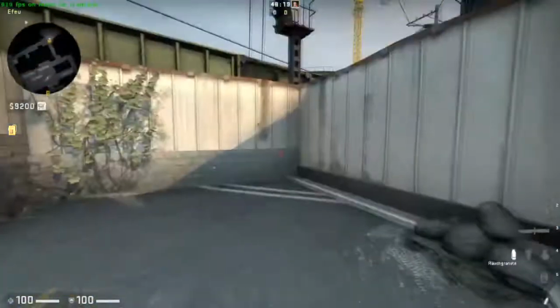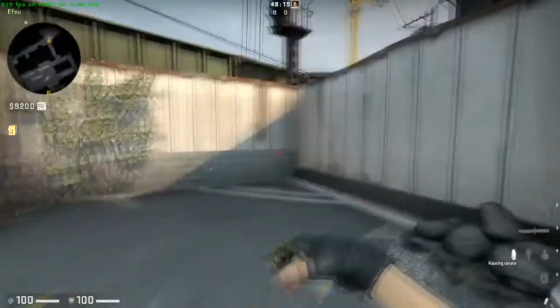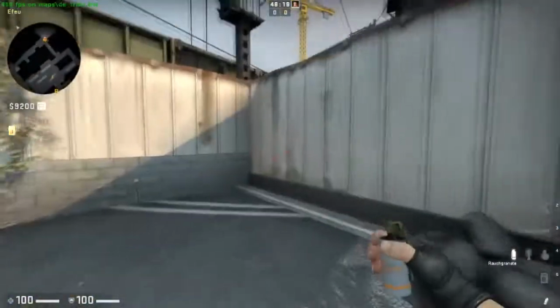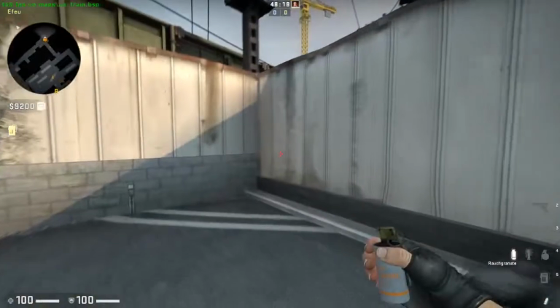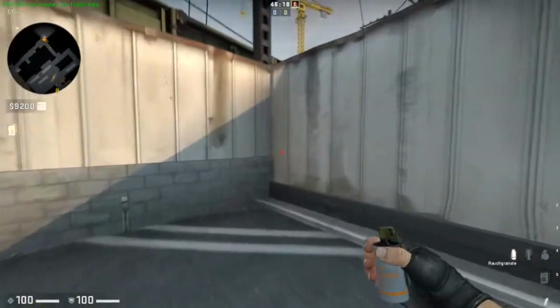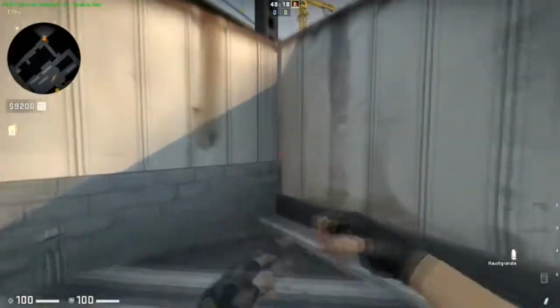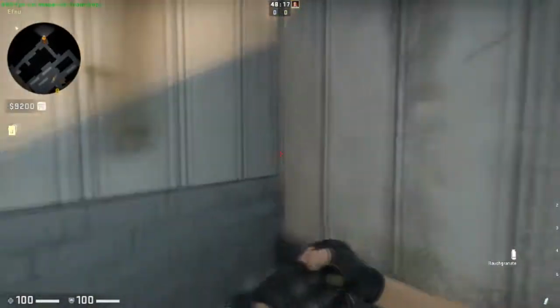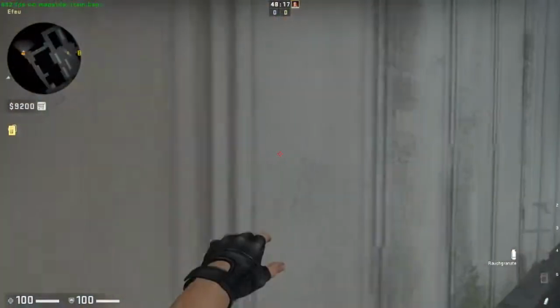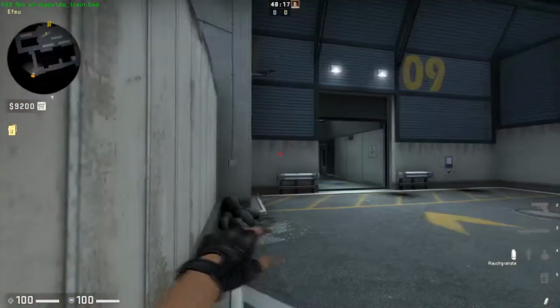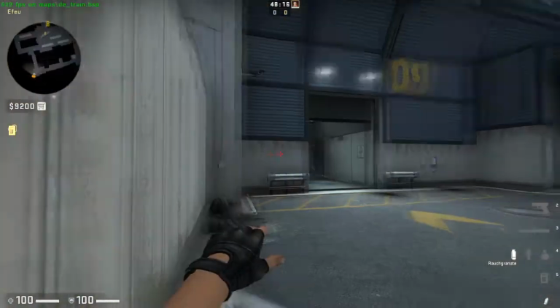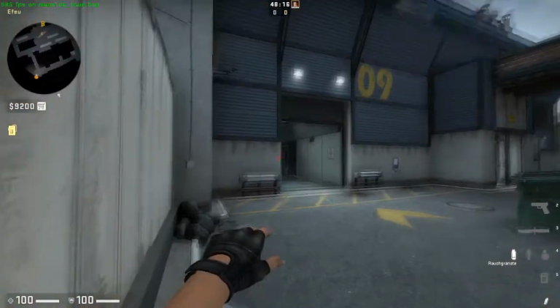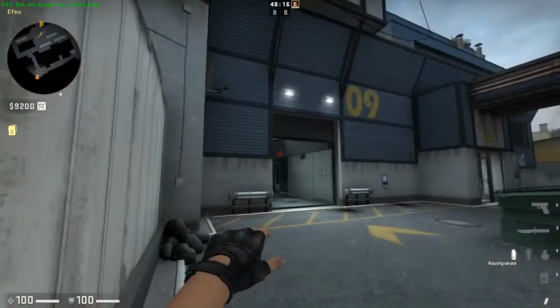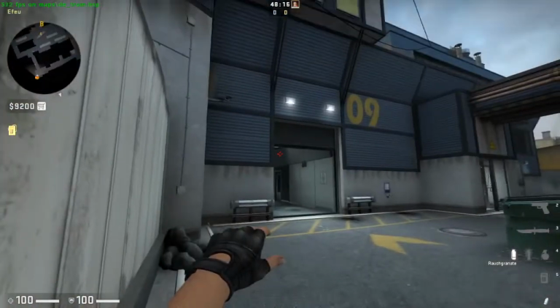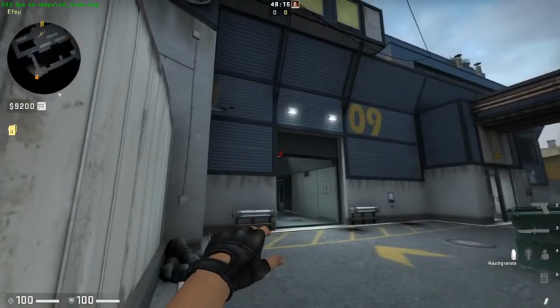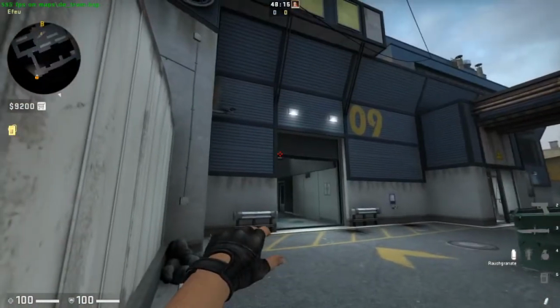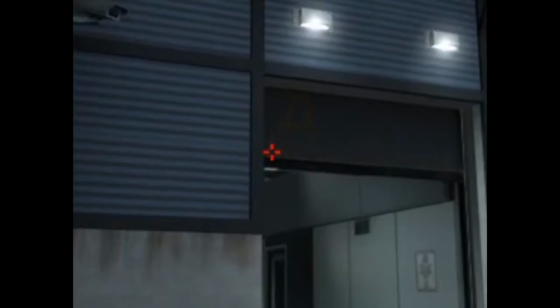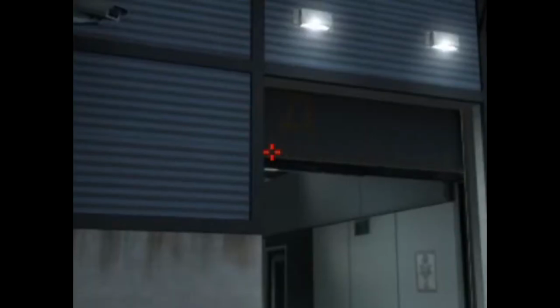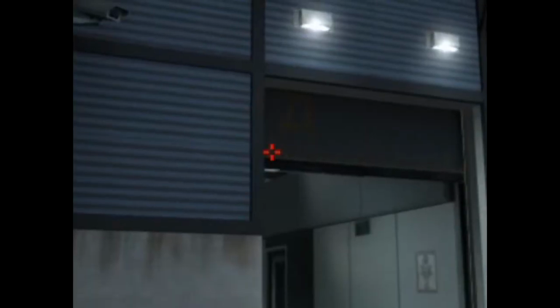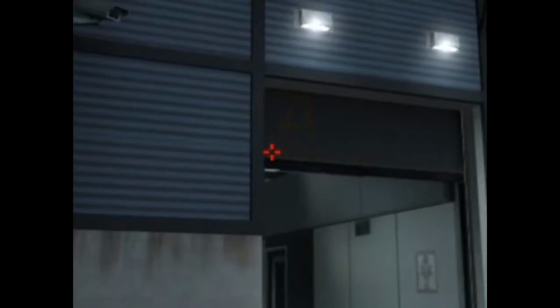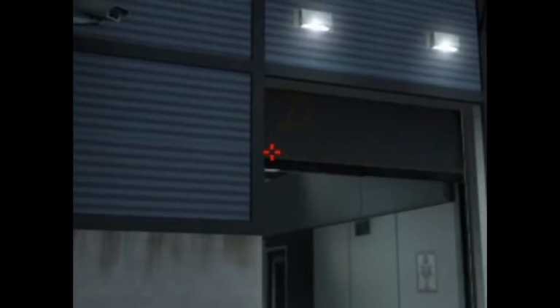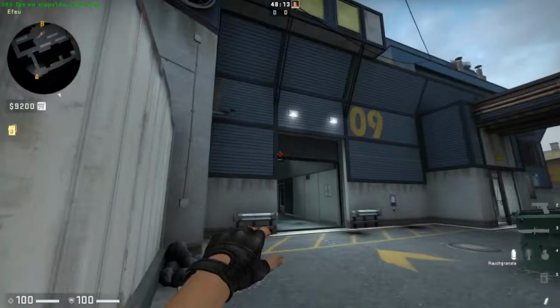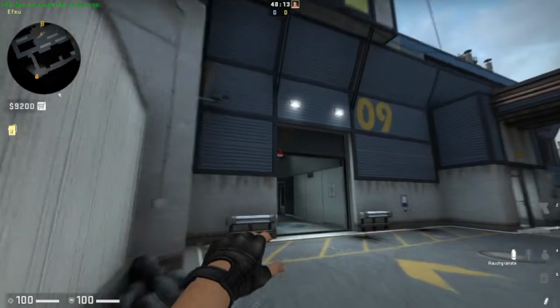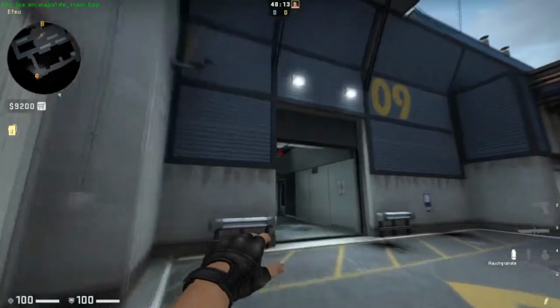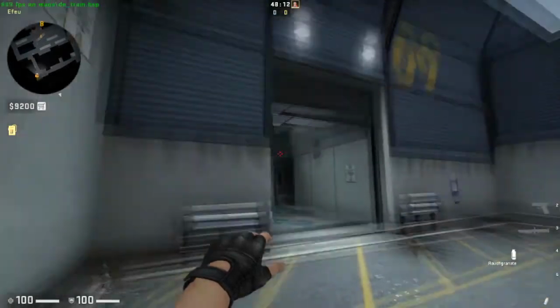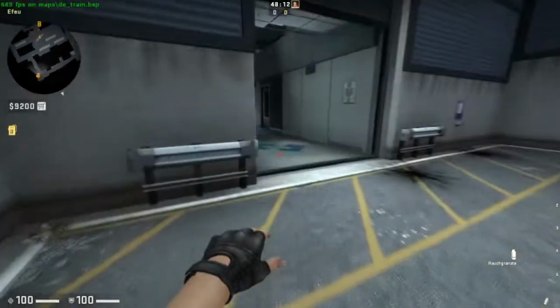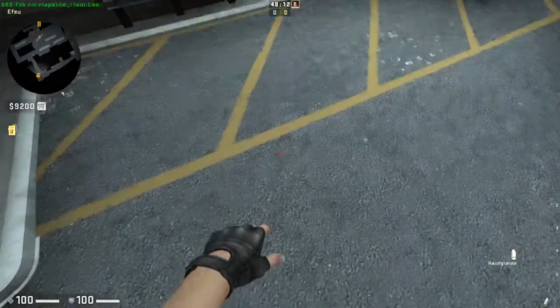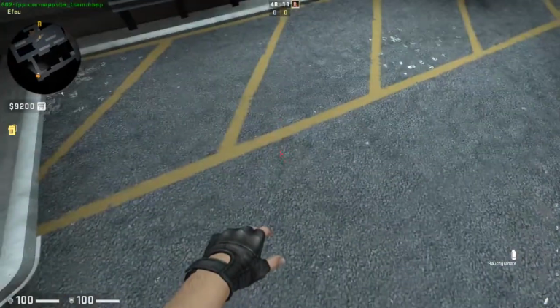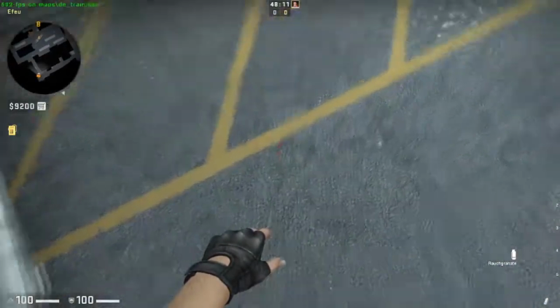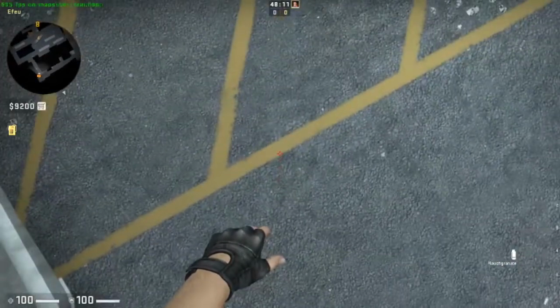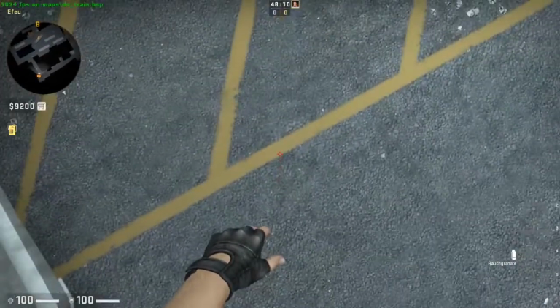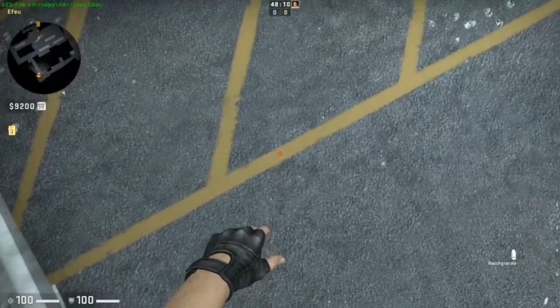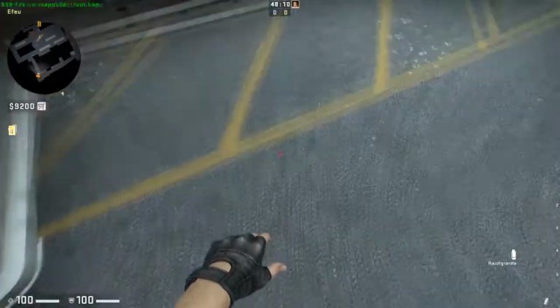Next smoke for ivy left side: you go to this point, crosshair like this, and you run and throw it when your character hits this point here.